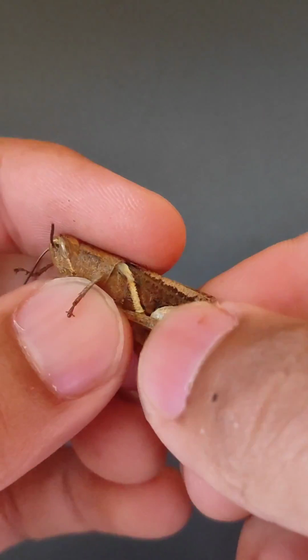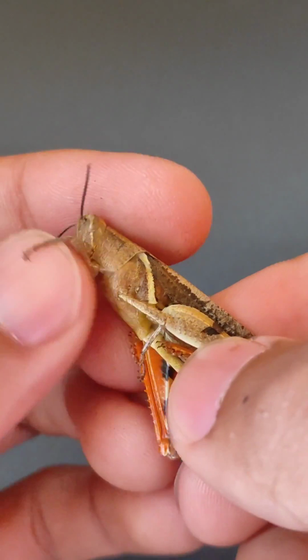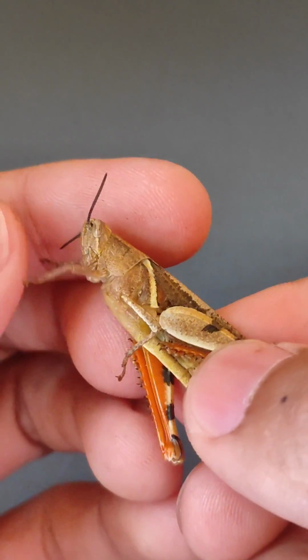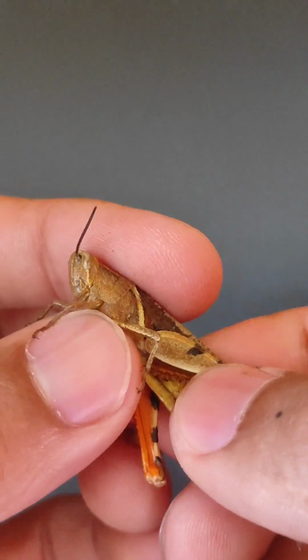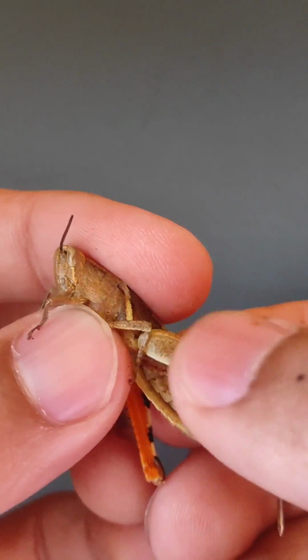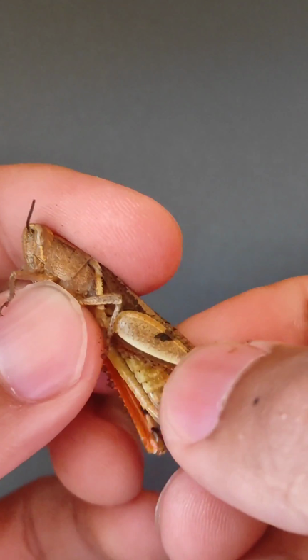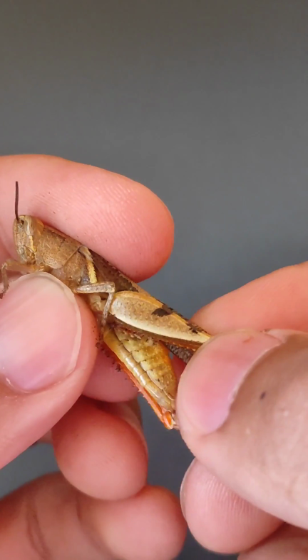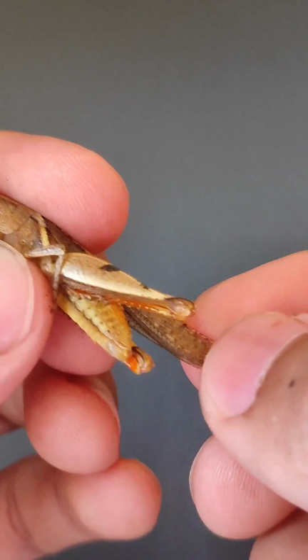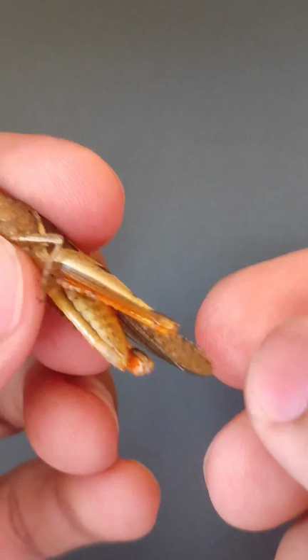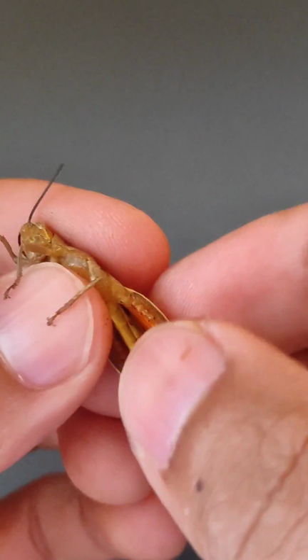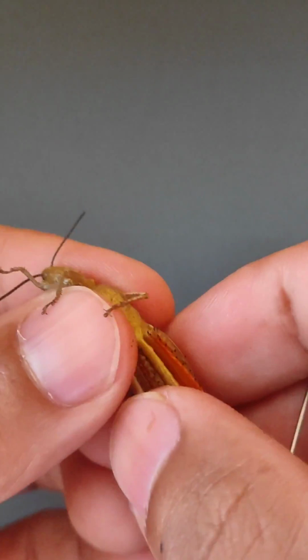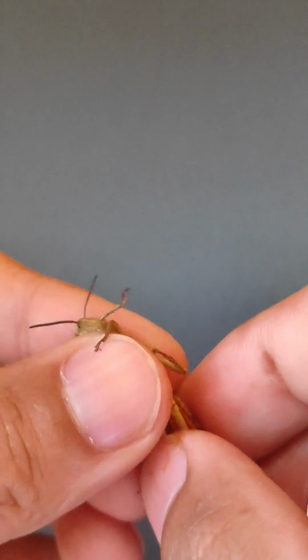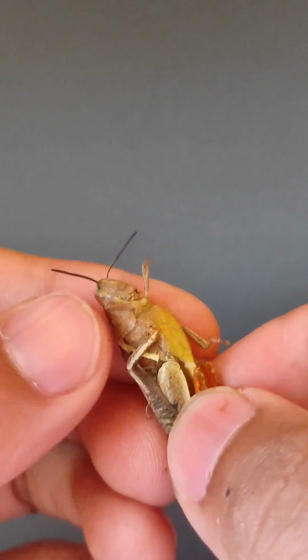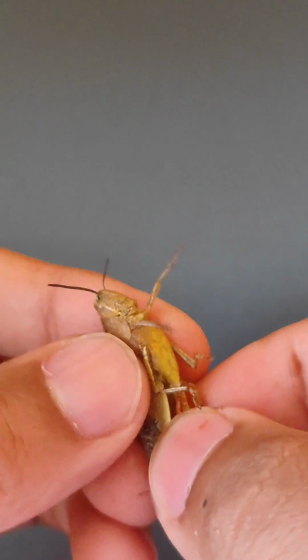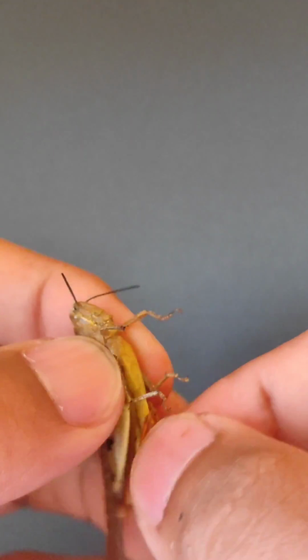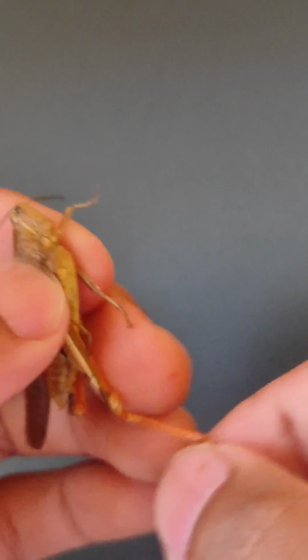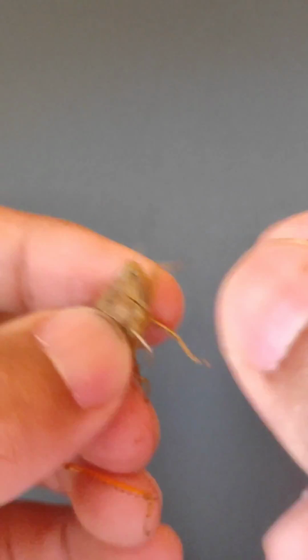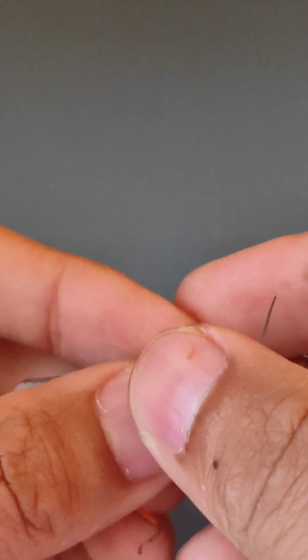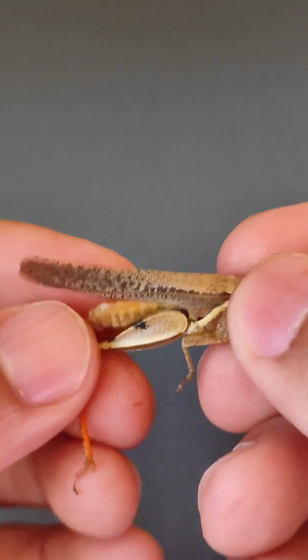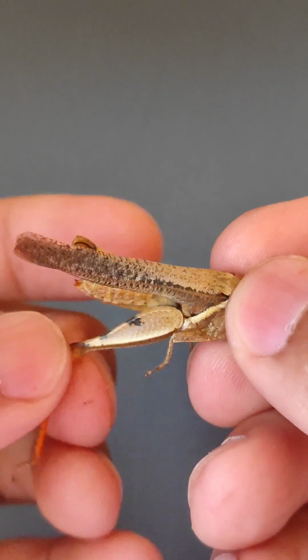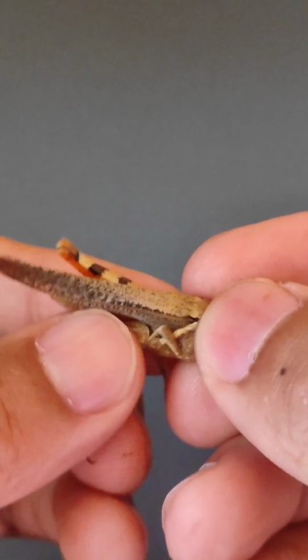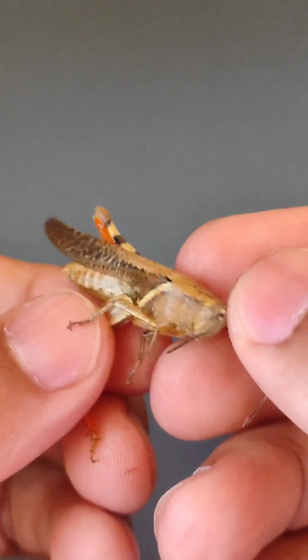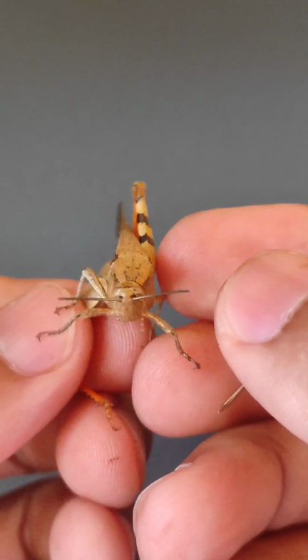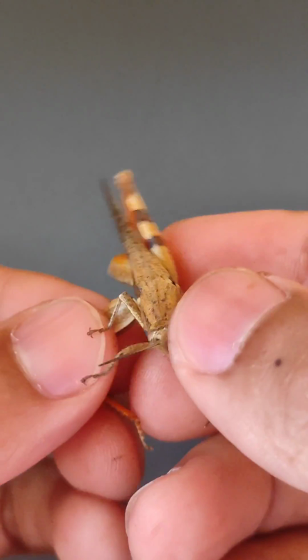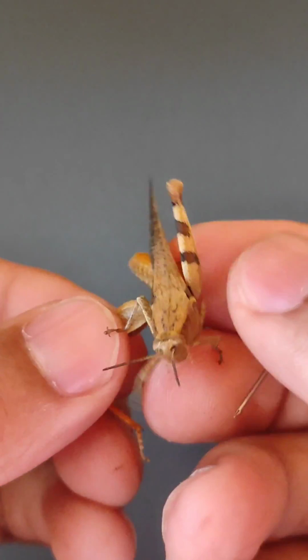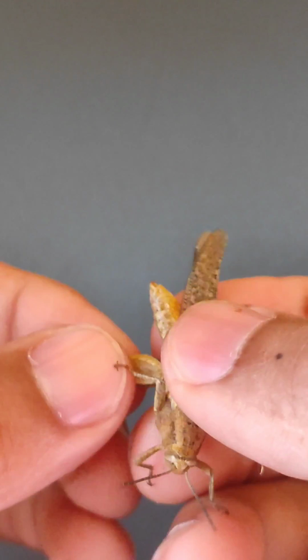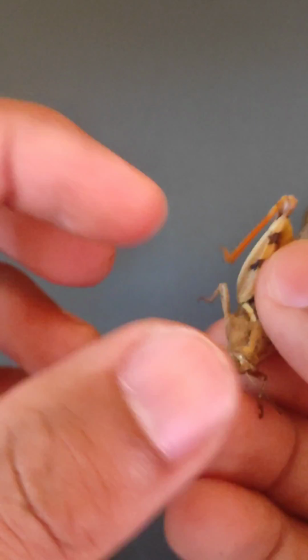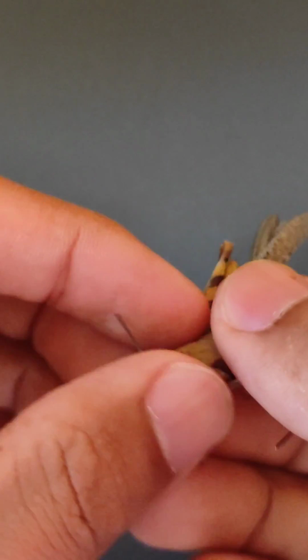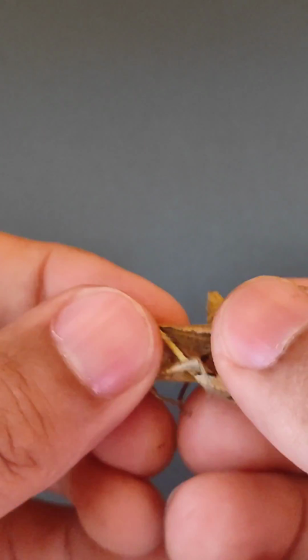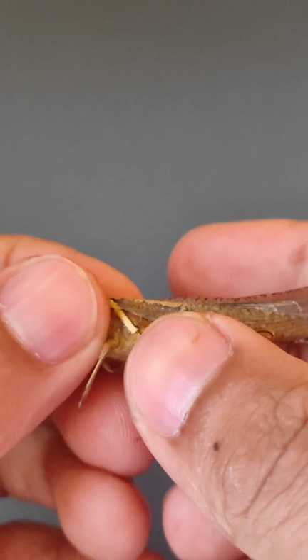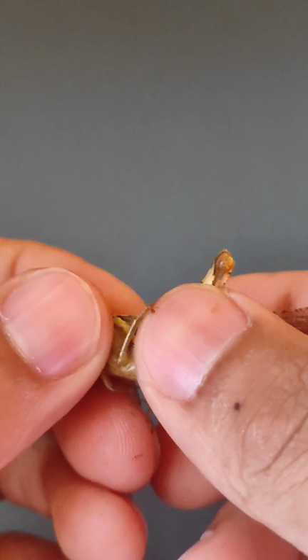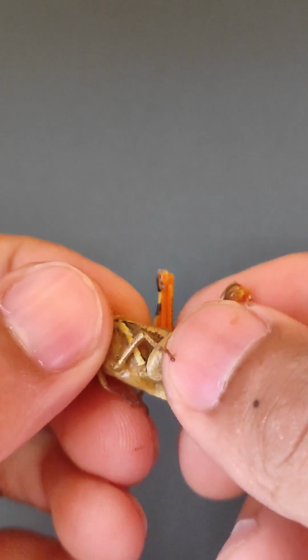People also widely eat this grasshopper as a source of protein, fats, and dietary fiber. This is such an interesting insect!